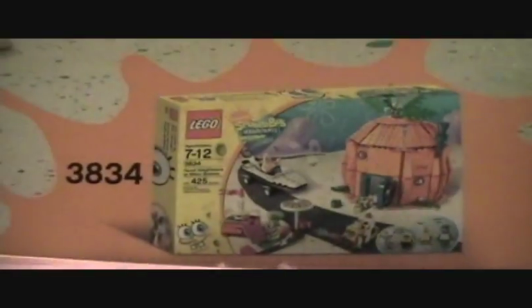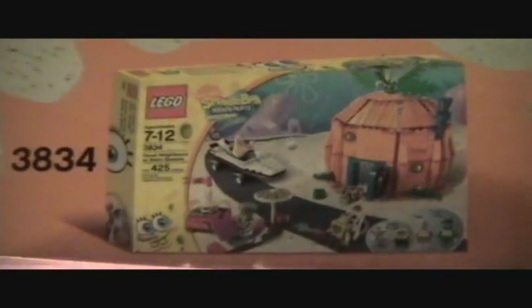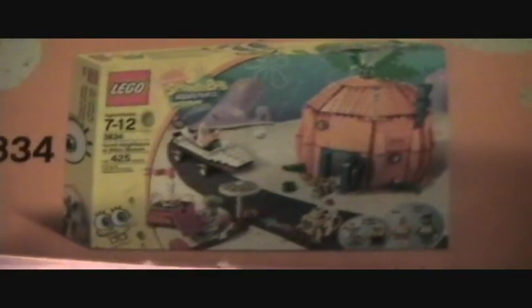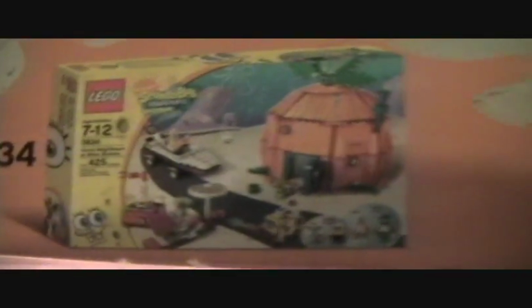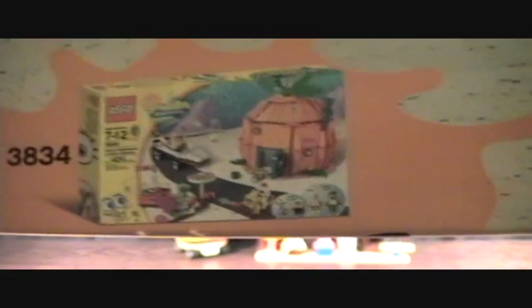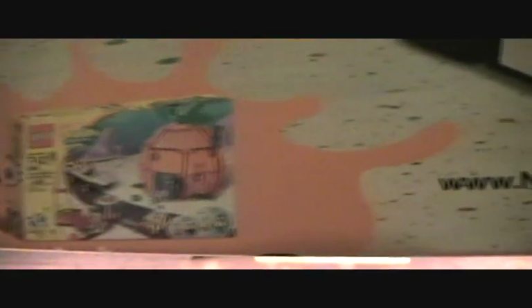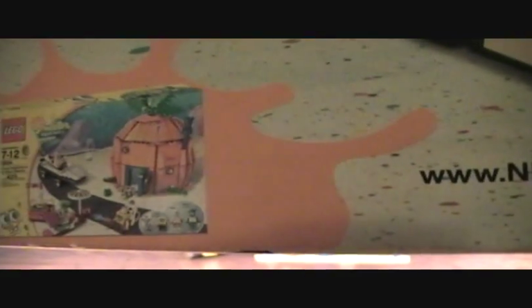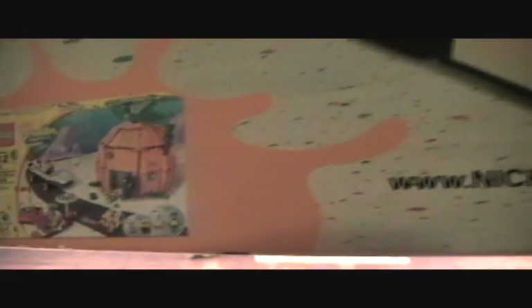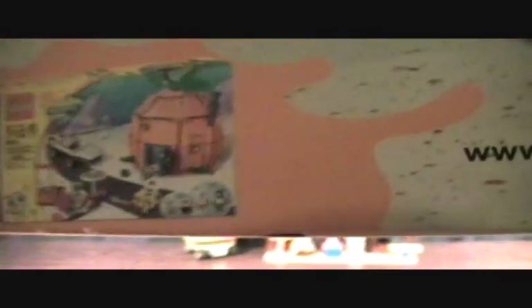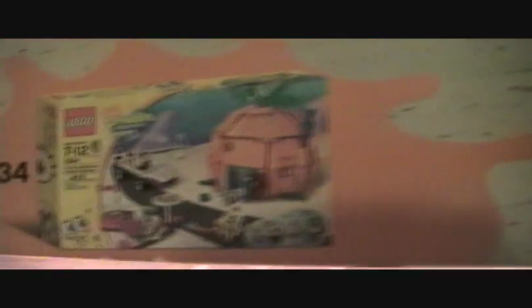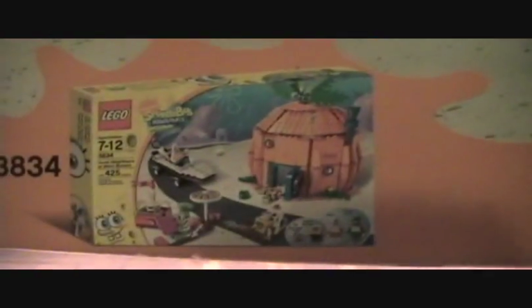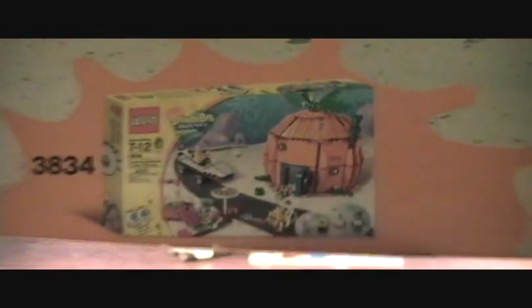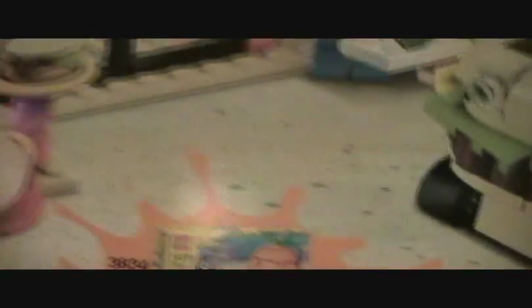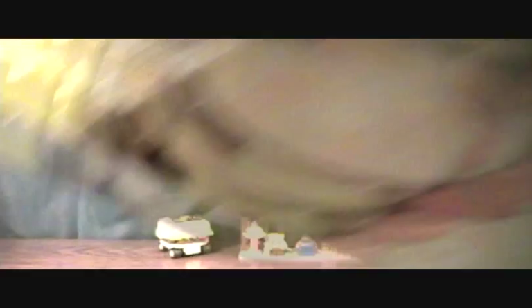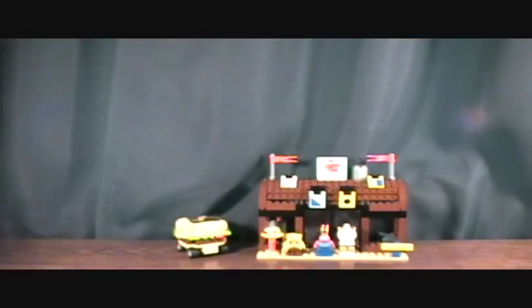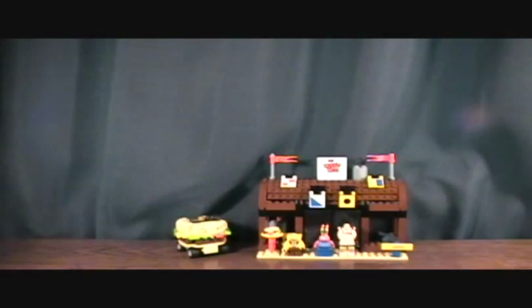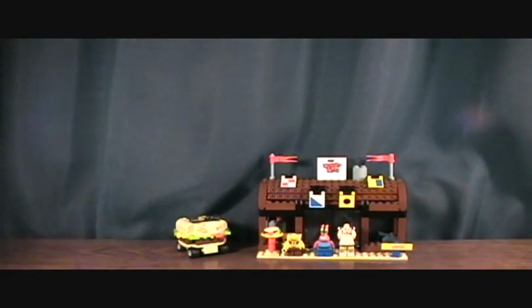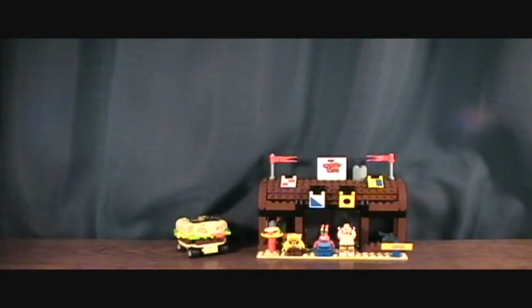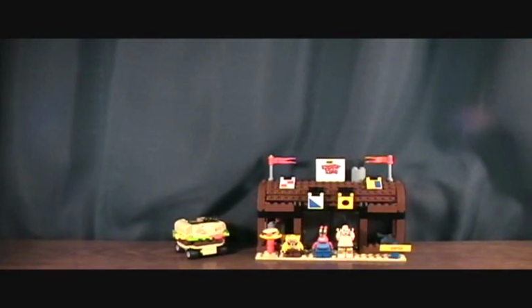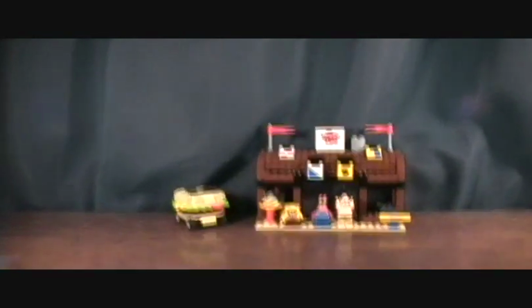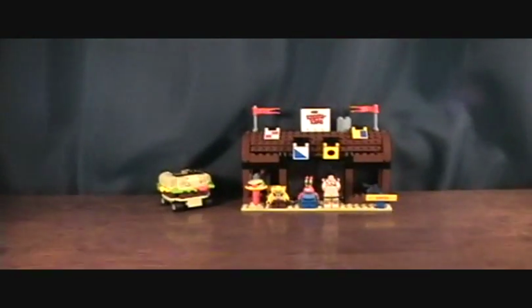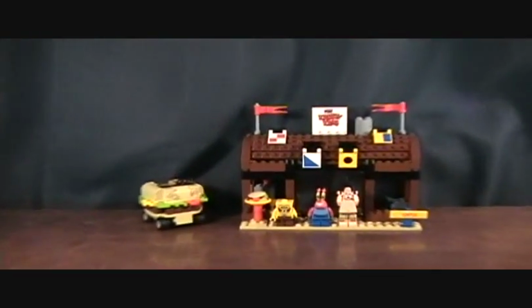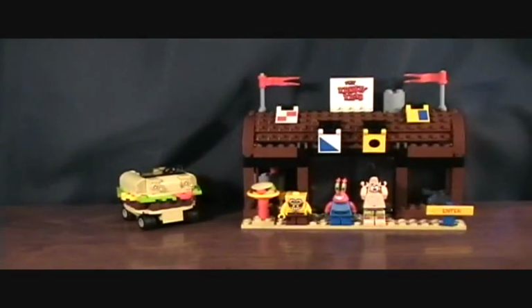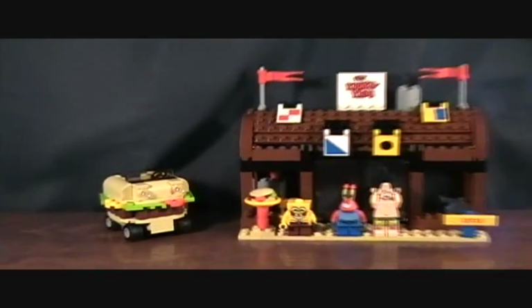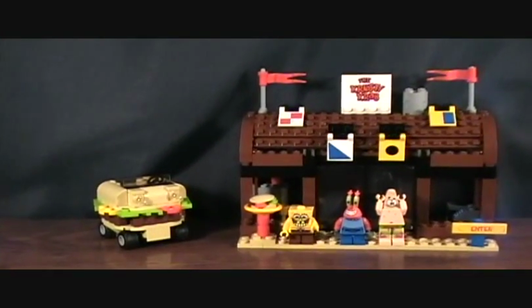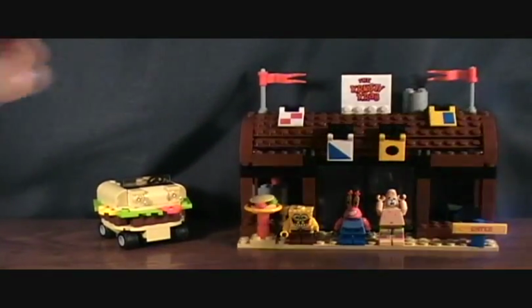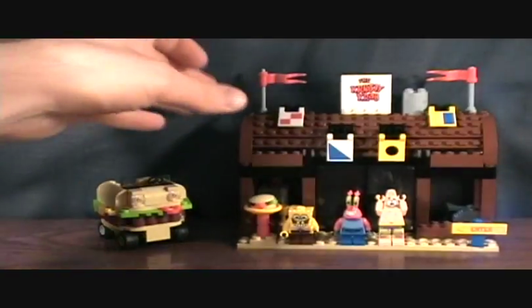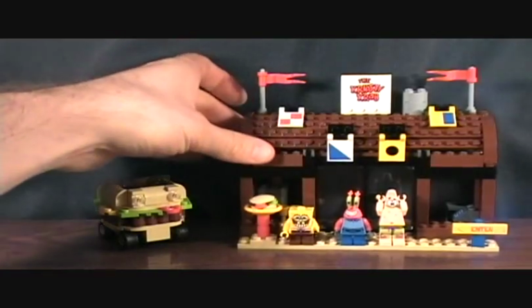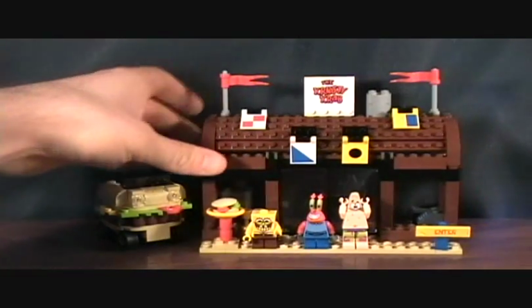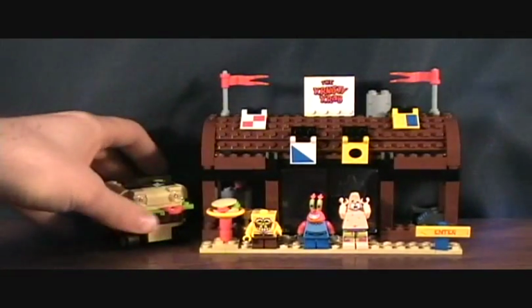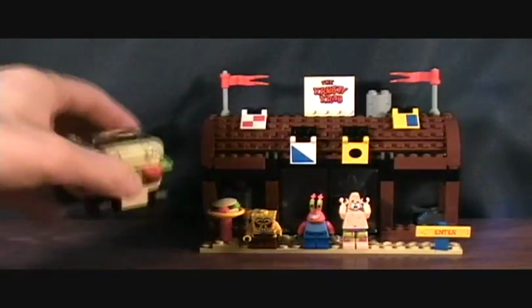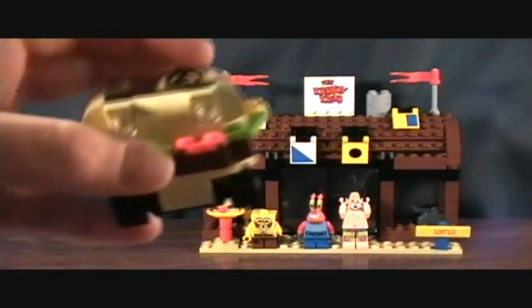Here's another set that I'd really like to get — it's the Bikini Bottom set, it's got Spongebob's house and stuff. Anyways, here's the current set. I already have it built.